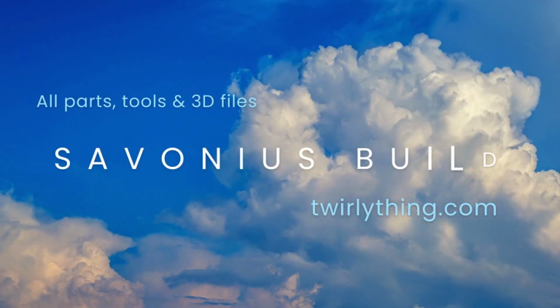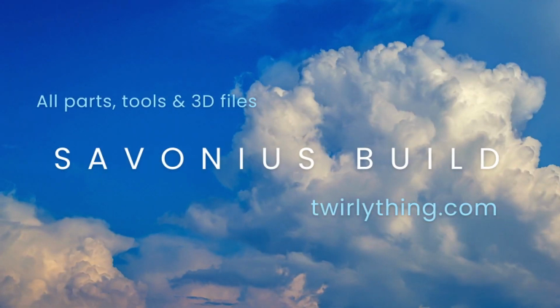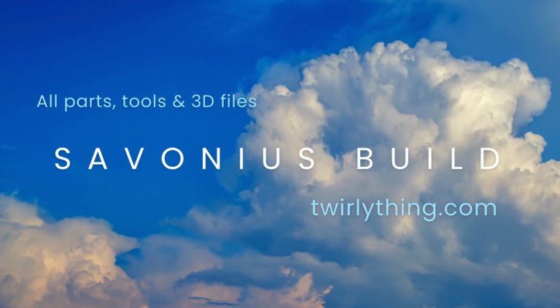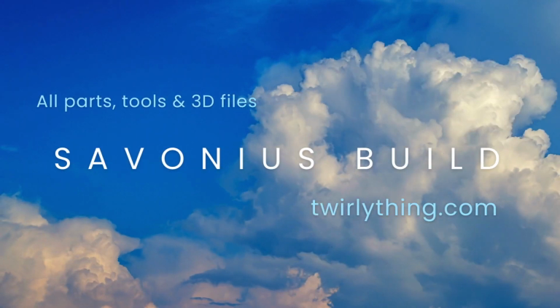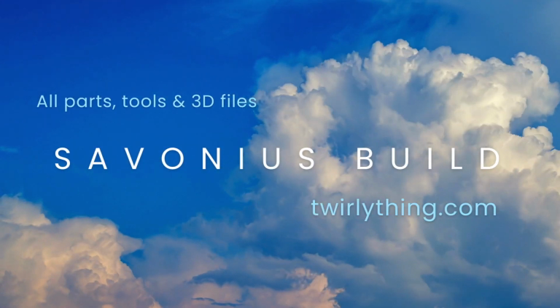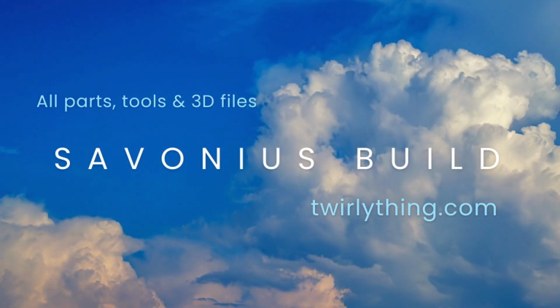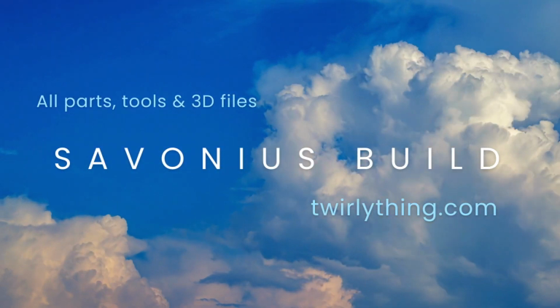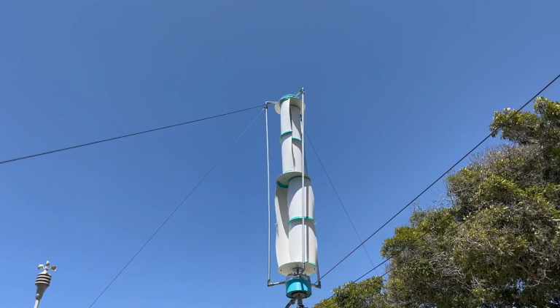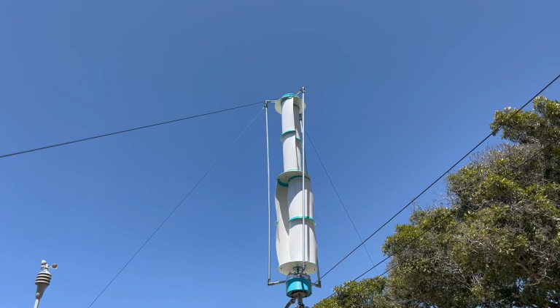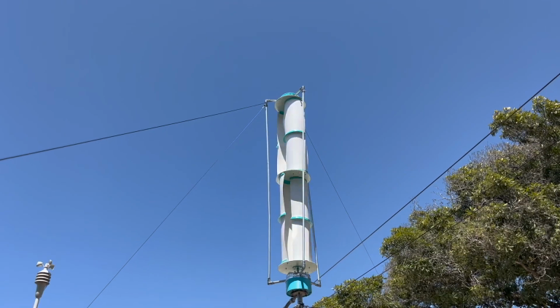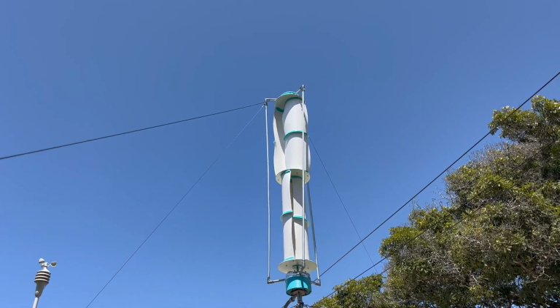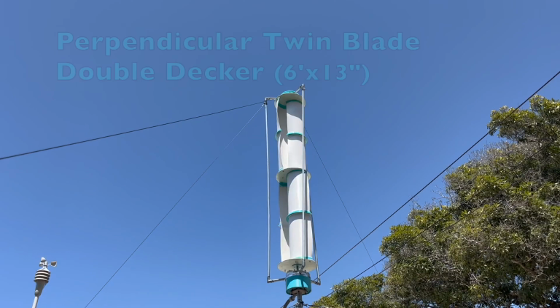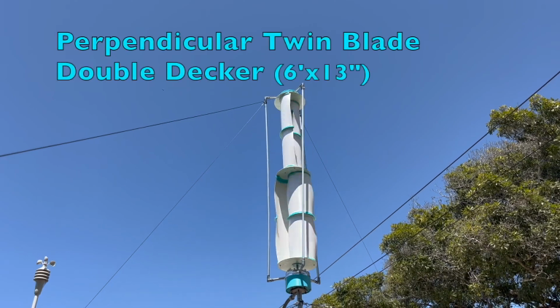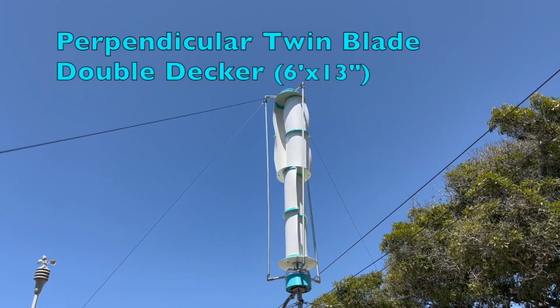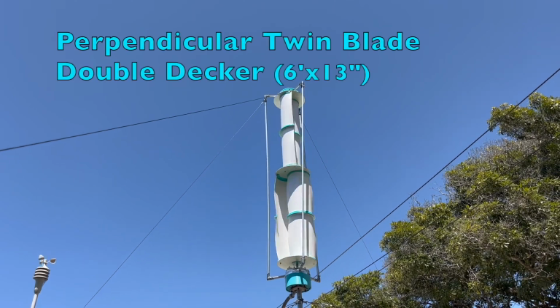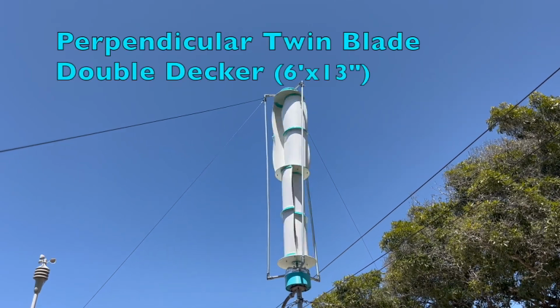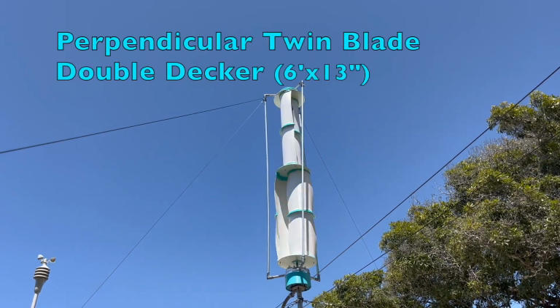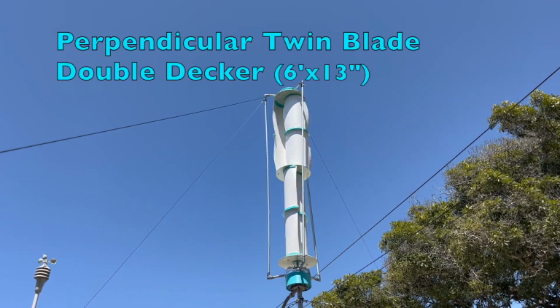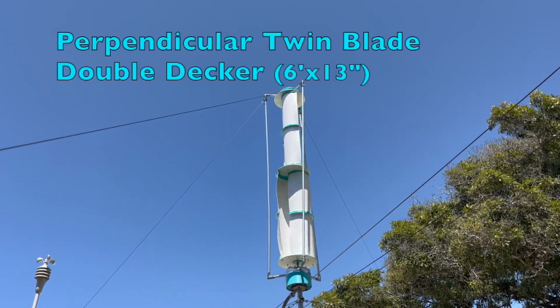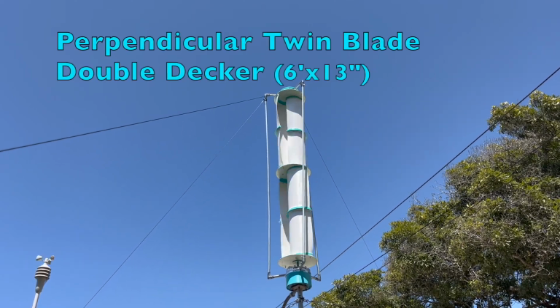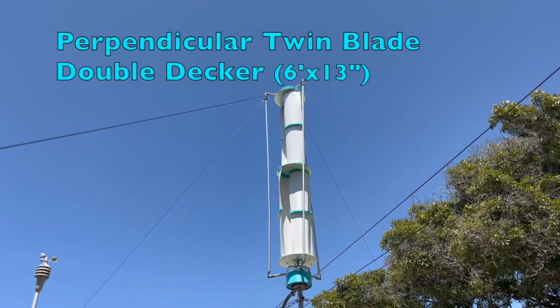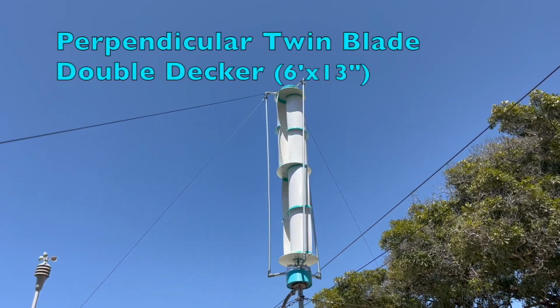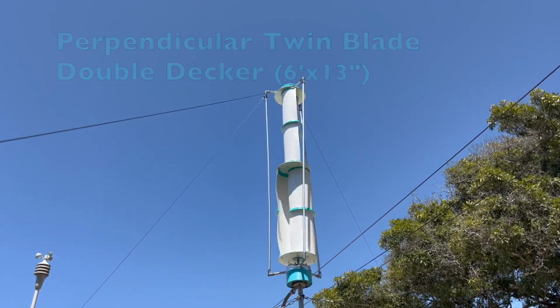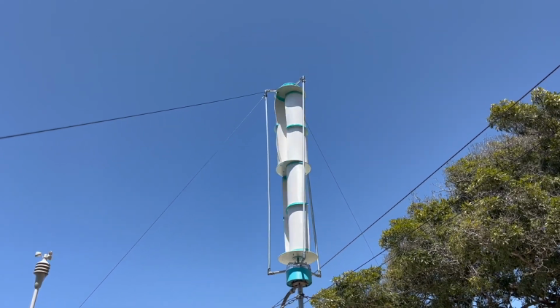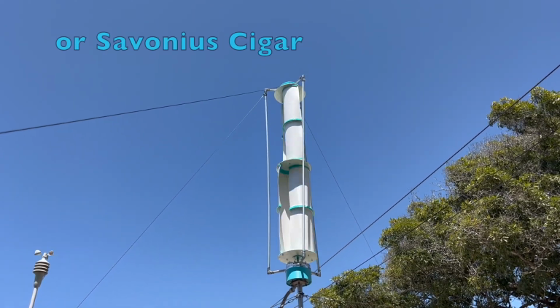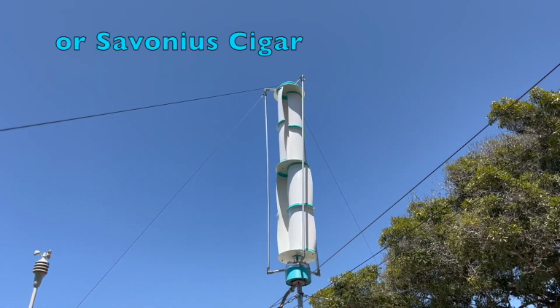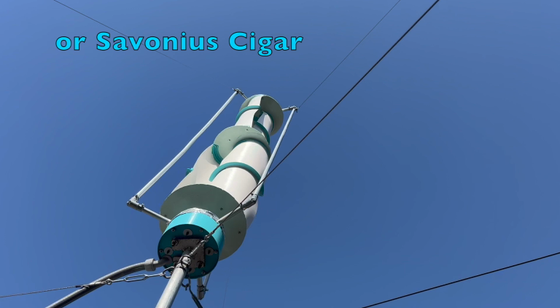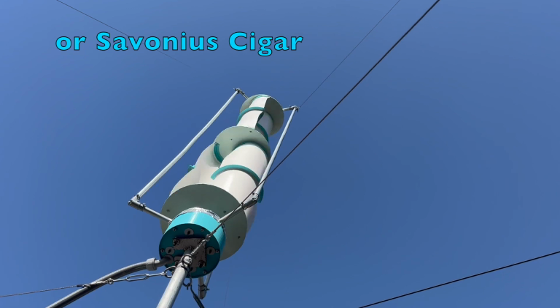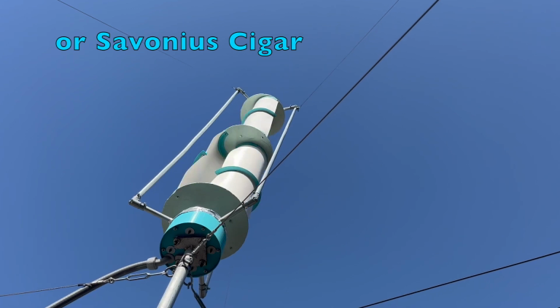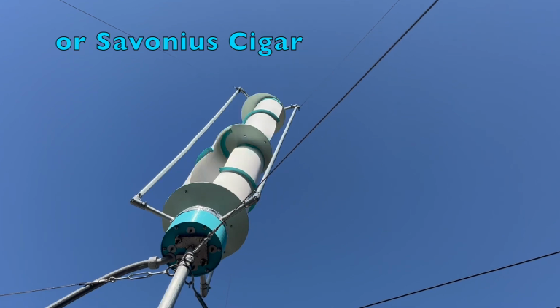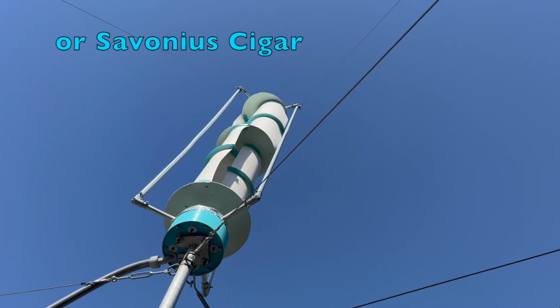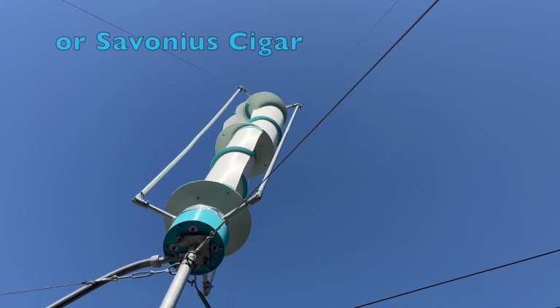My best performing wing set to date — lowest cutting speed, fastest rotation and good torque. Today I'll show you how to build it from scratch. I'm Dennis, thanks for watching.